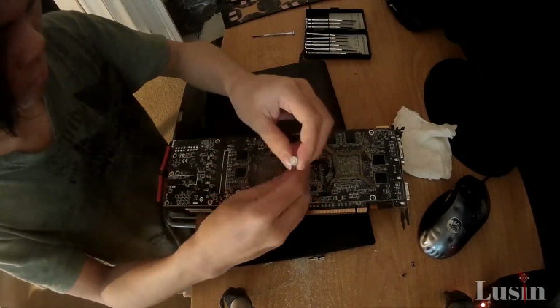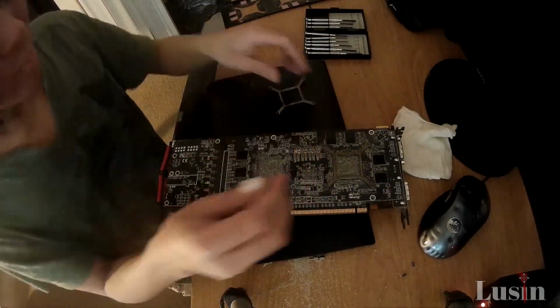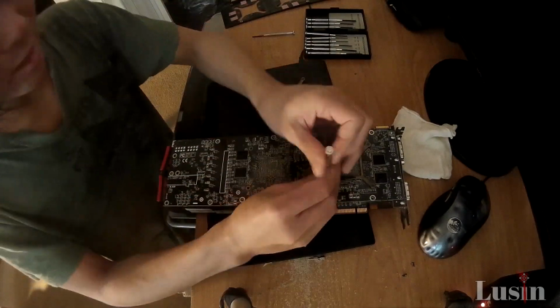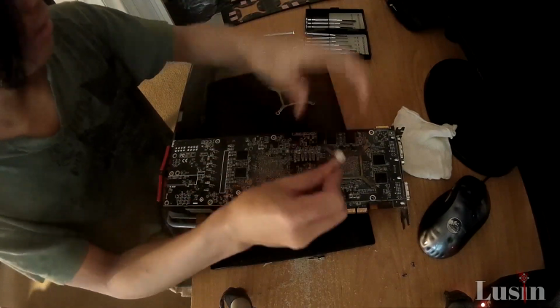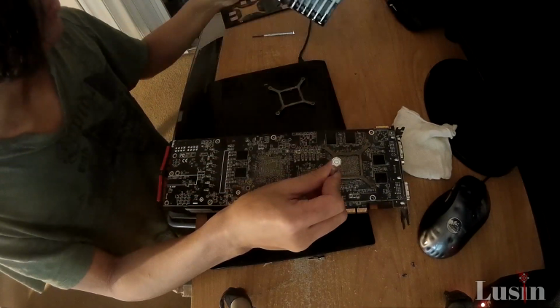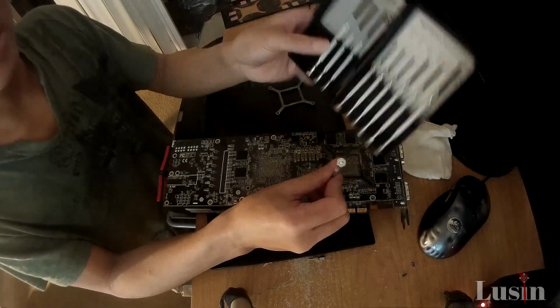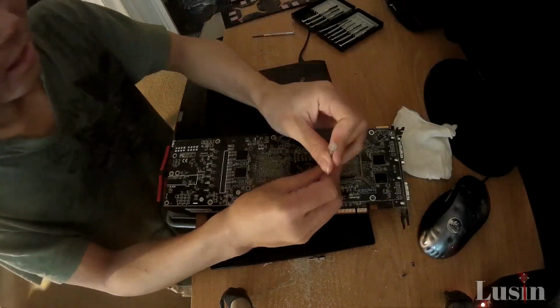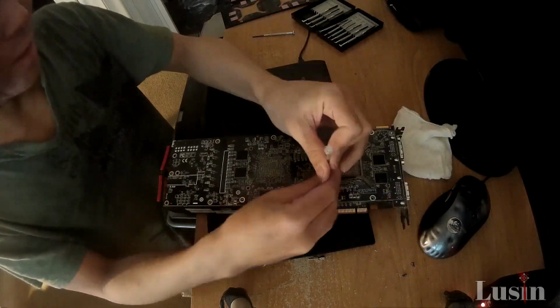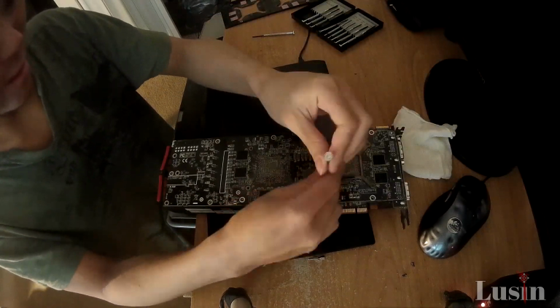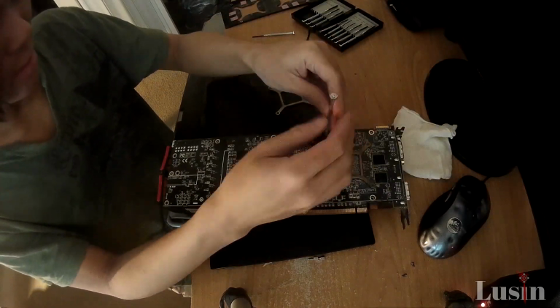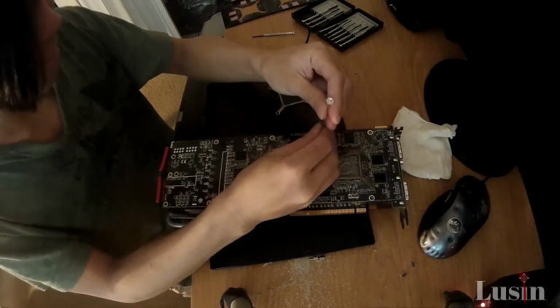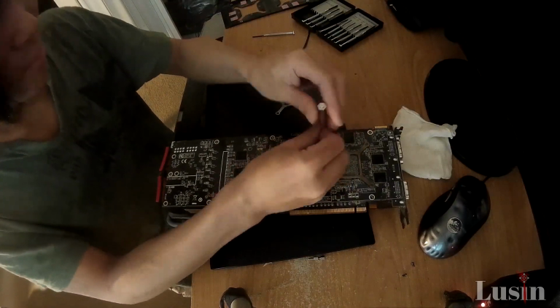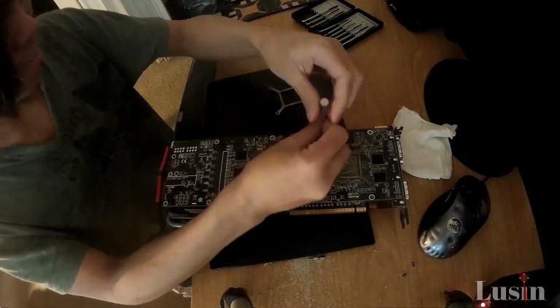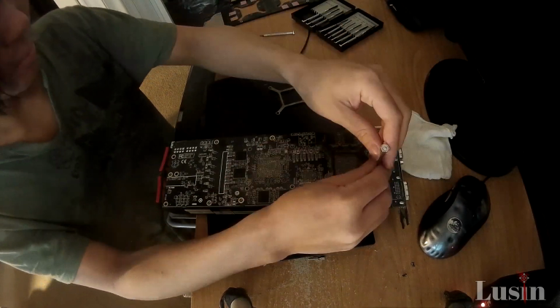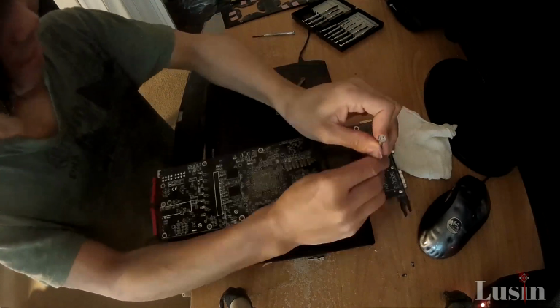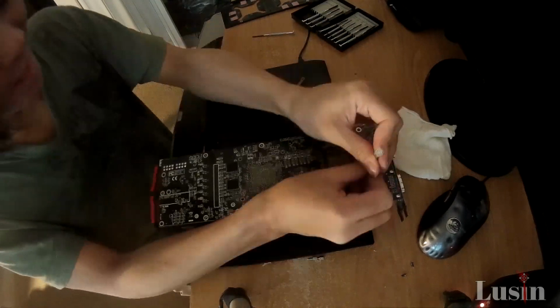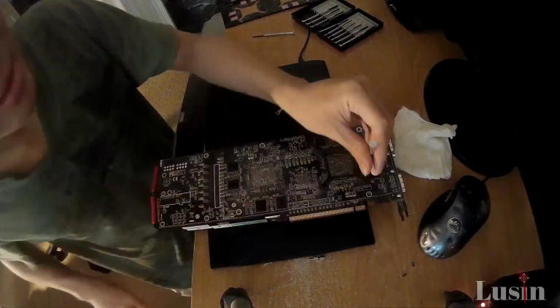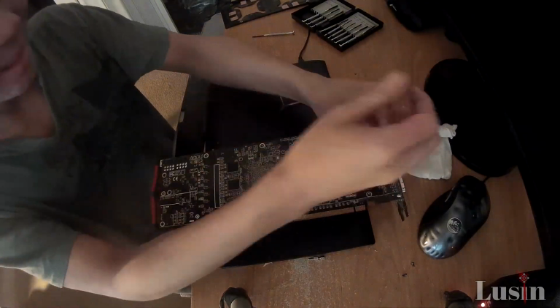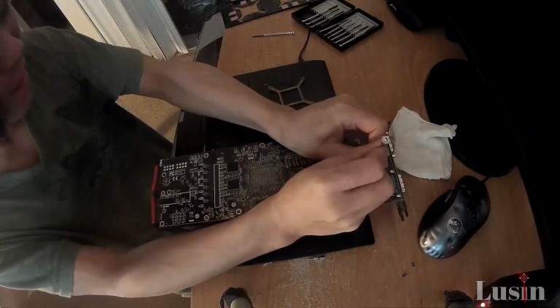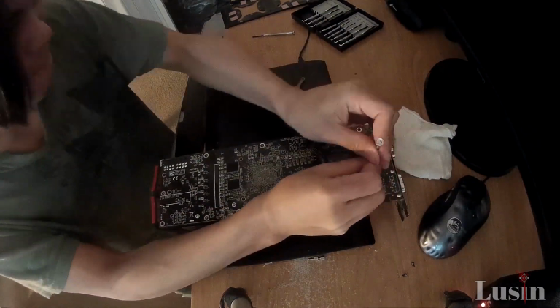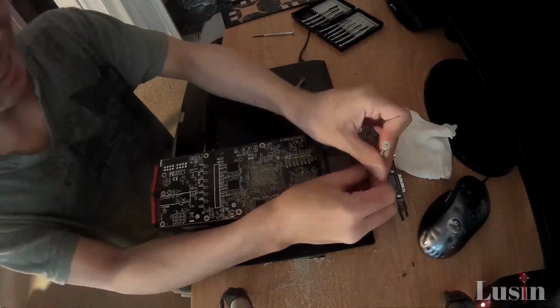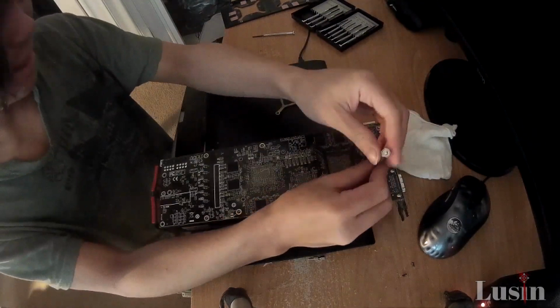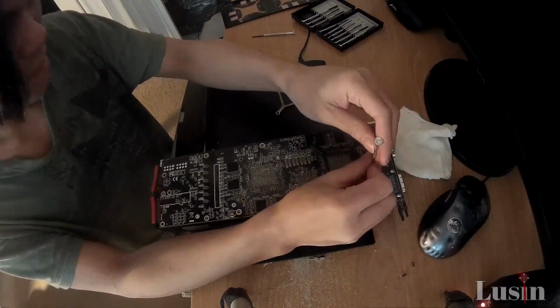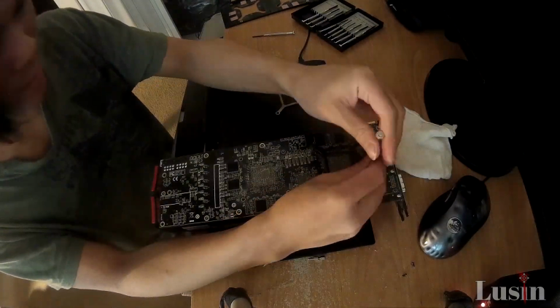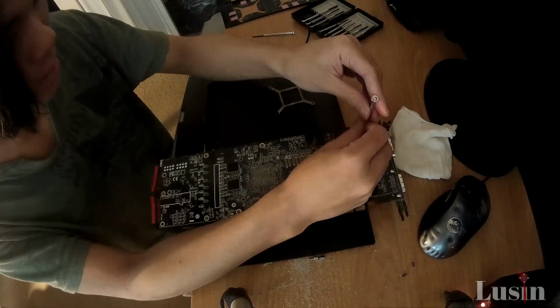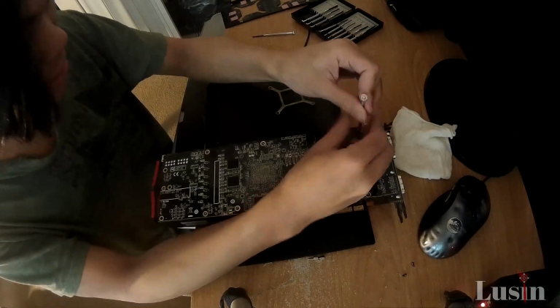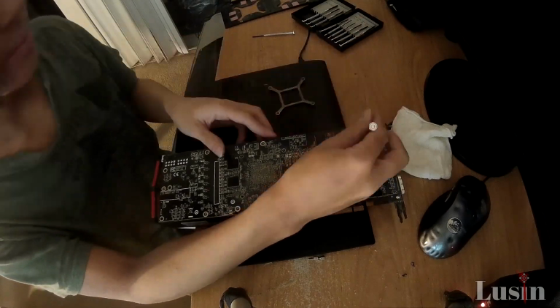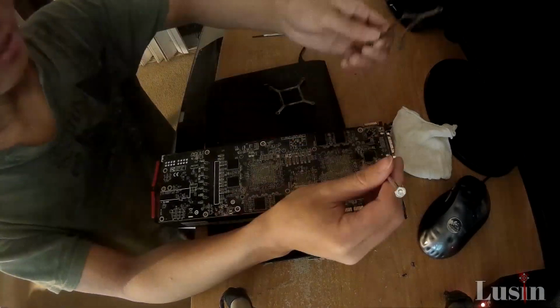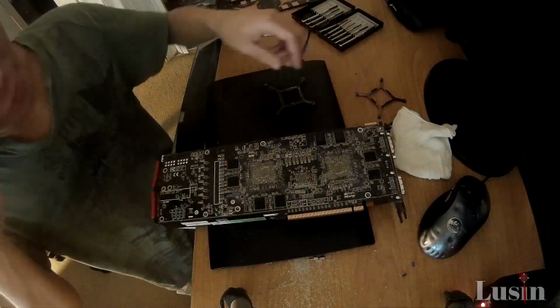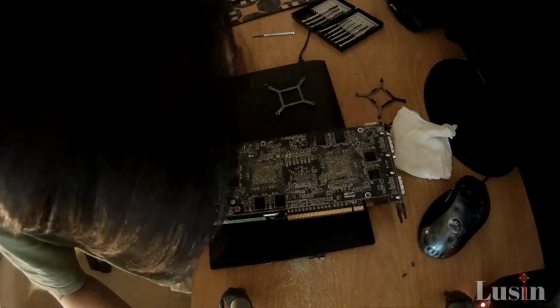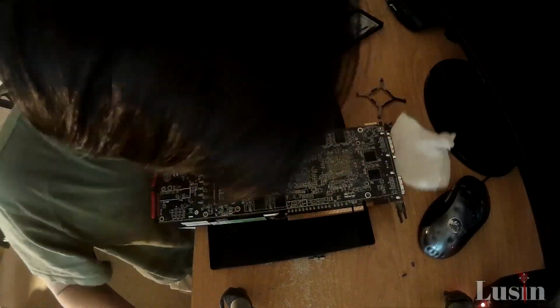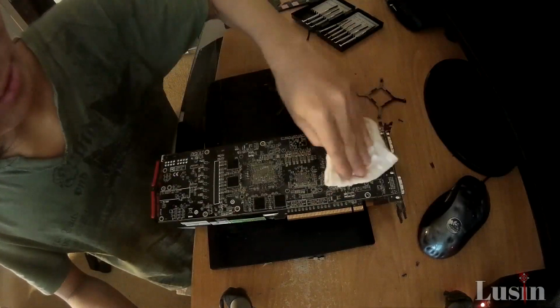Right now you see, after I remove the back plate, what do I find? More screws! It's alright — just watch me take those screws out like a pro.